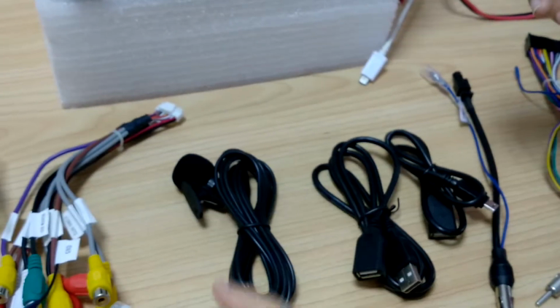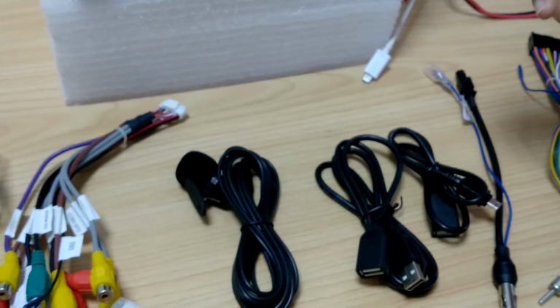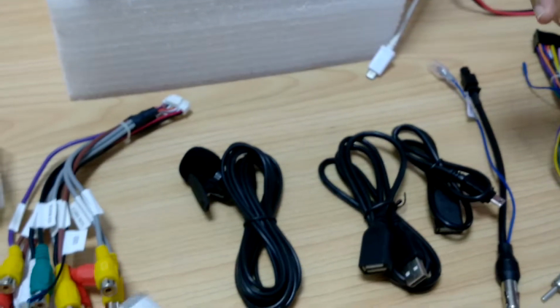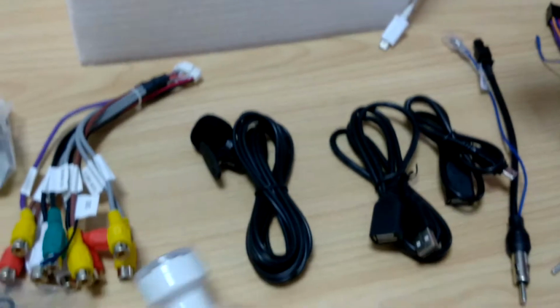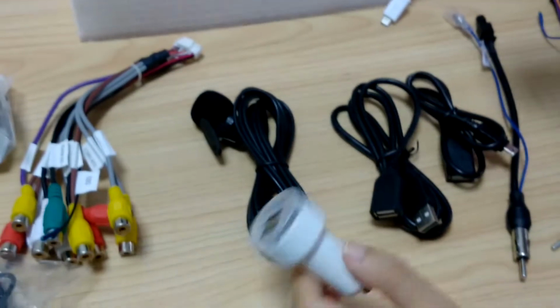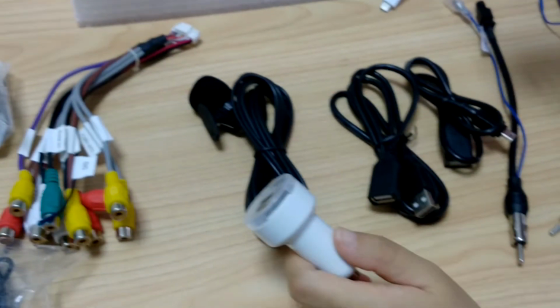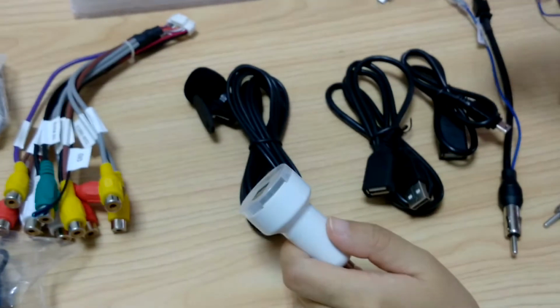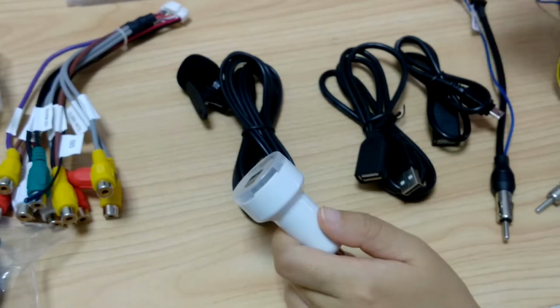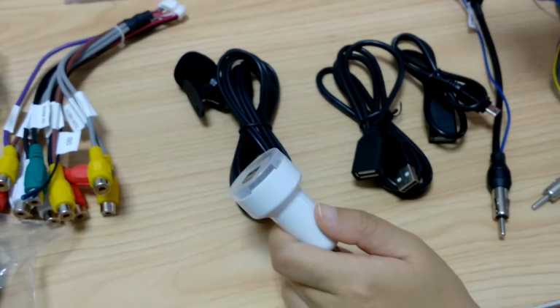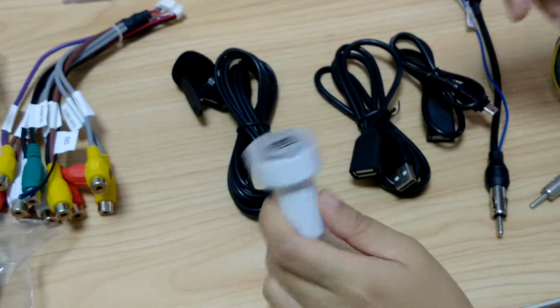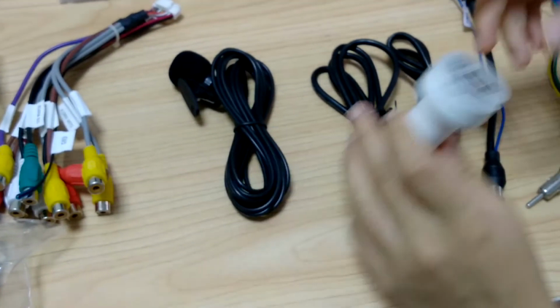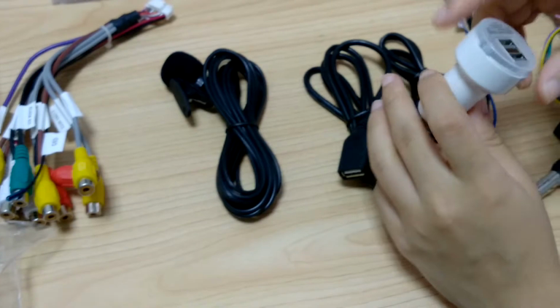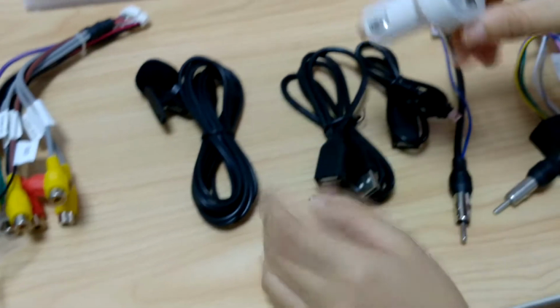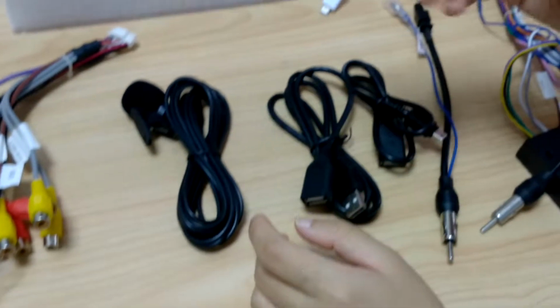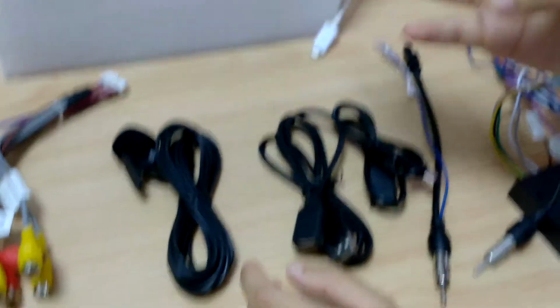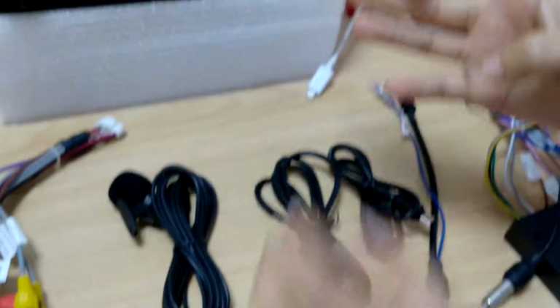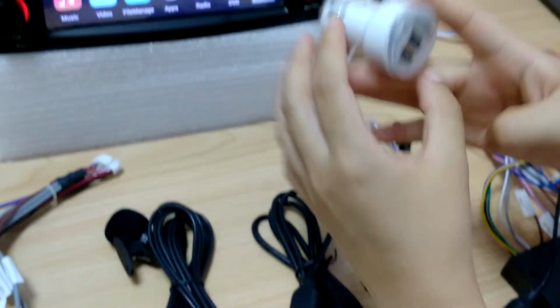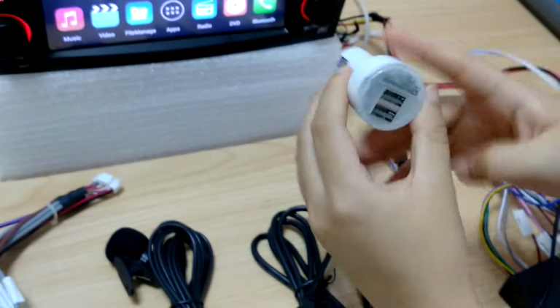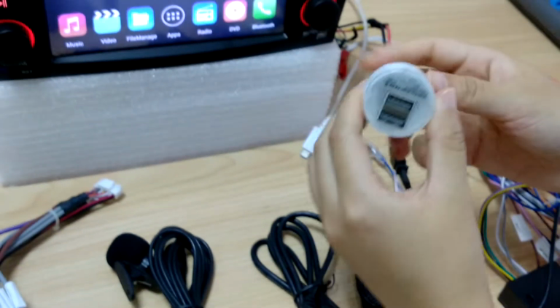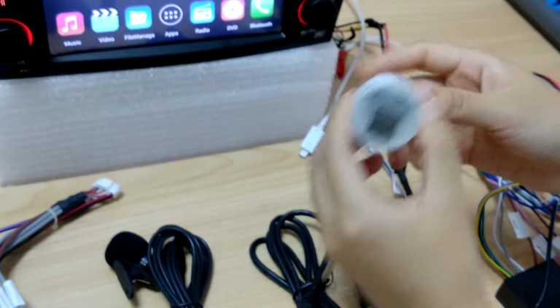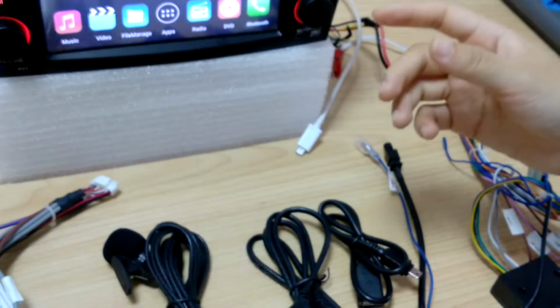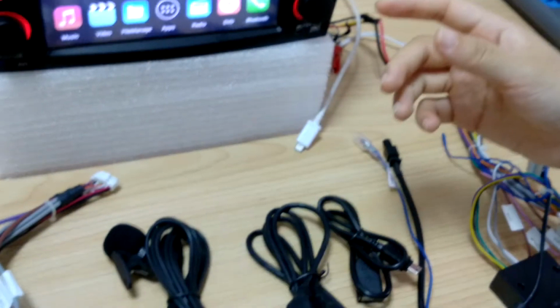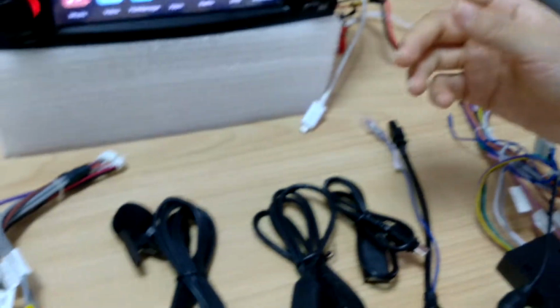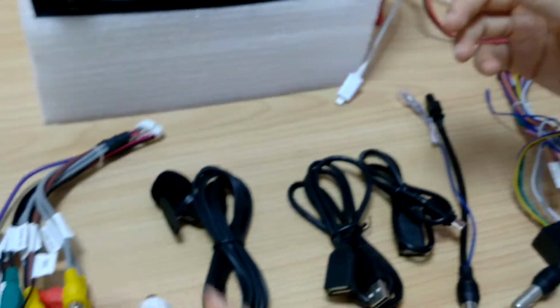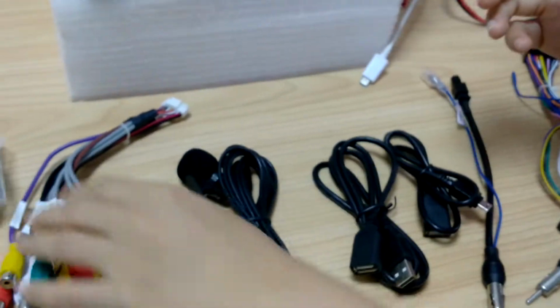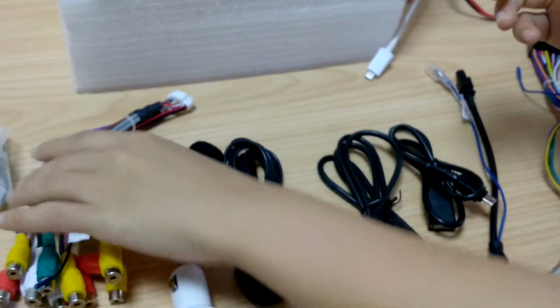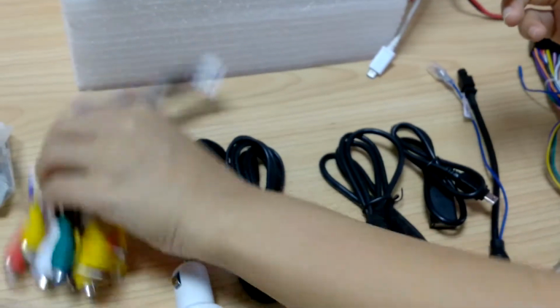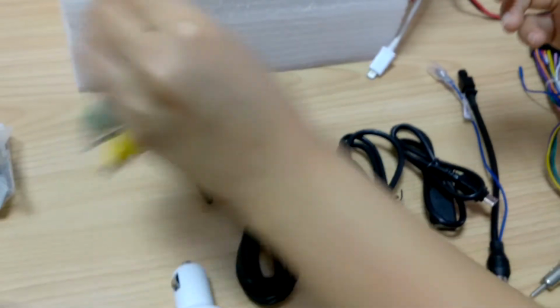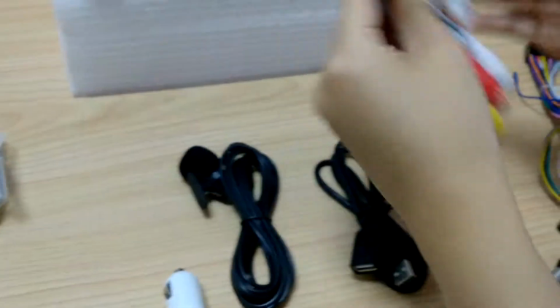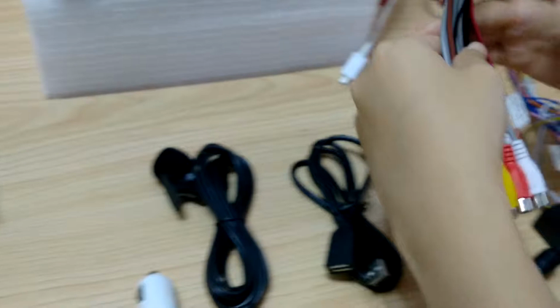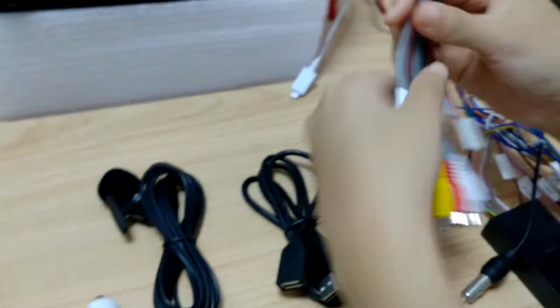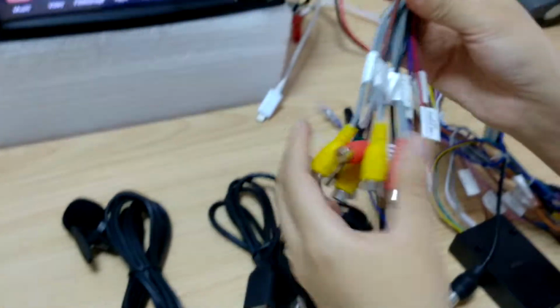You can choose to use it or not because it already has a built-in microphone. Also a USB power charger as another gift. And an RCA cable.